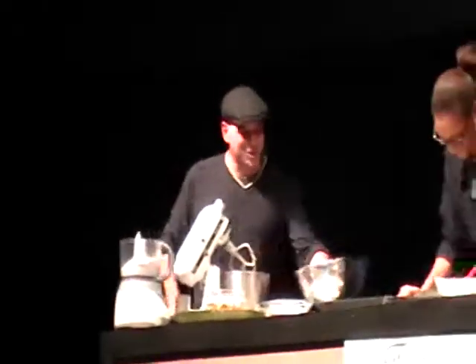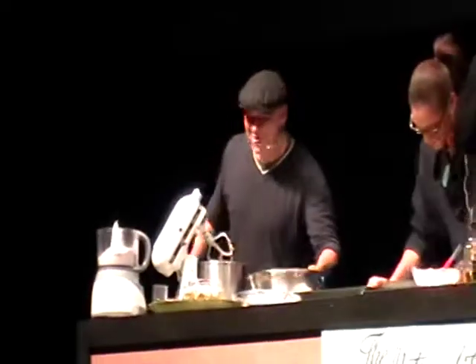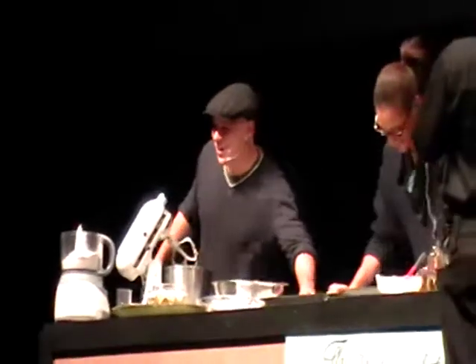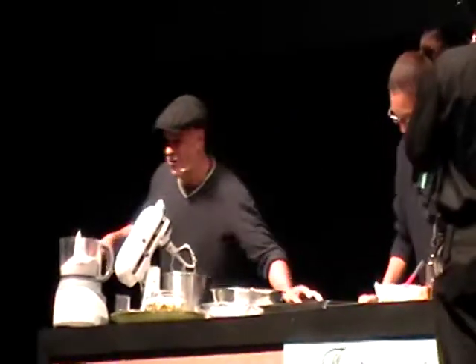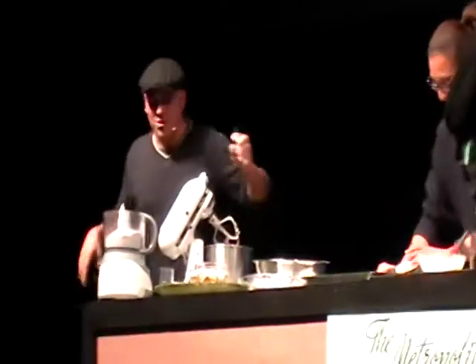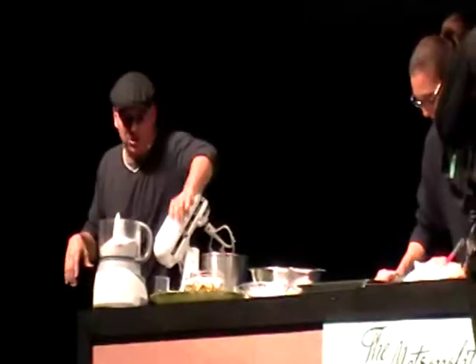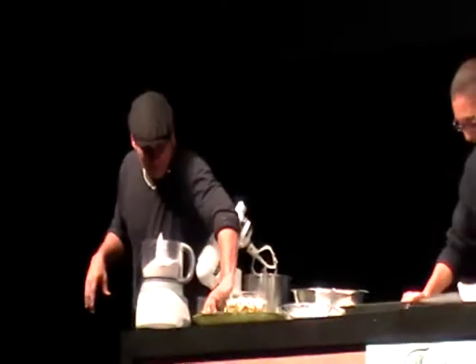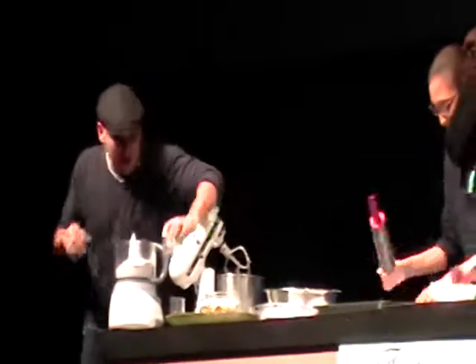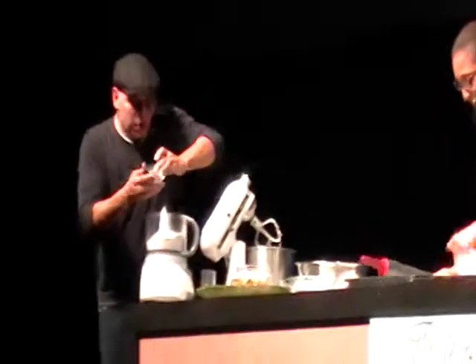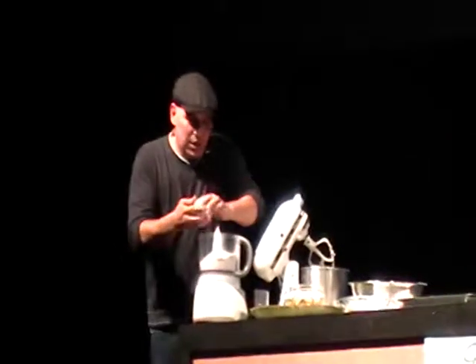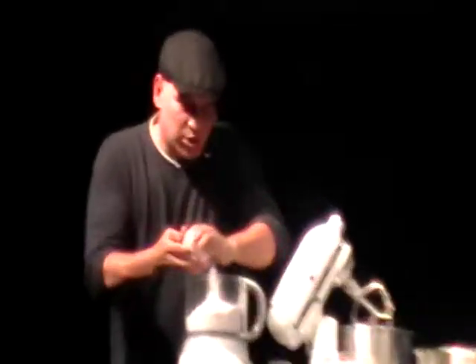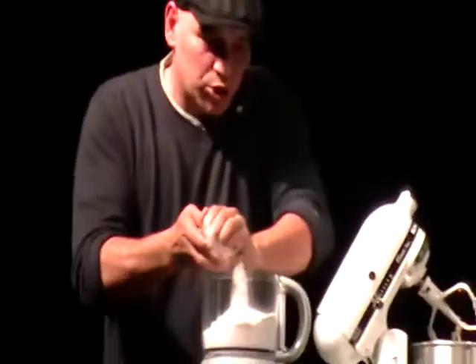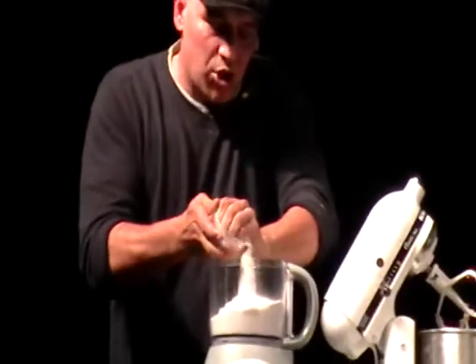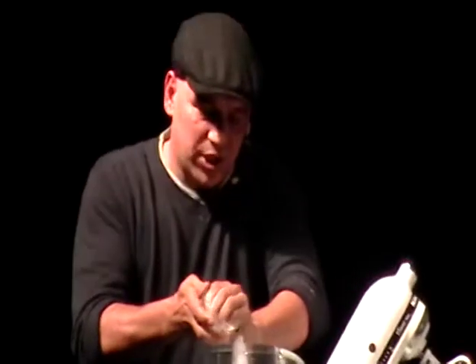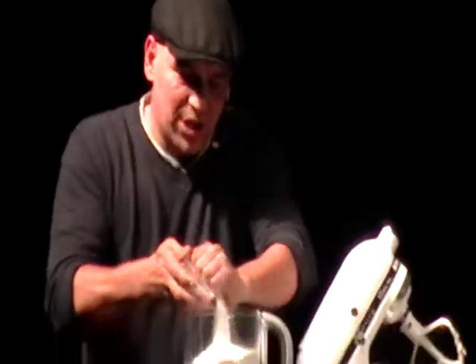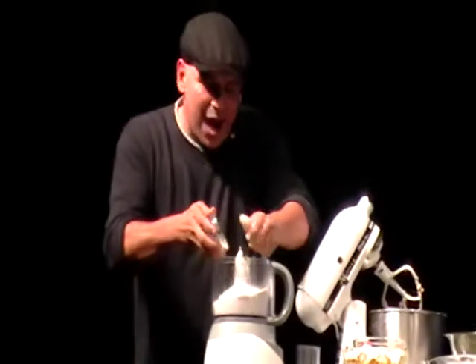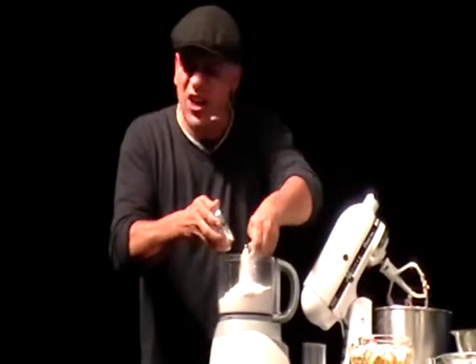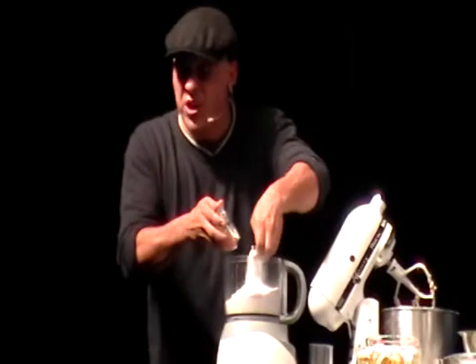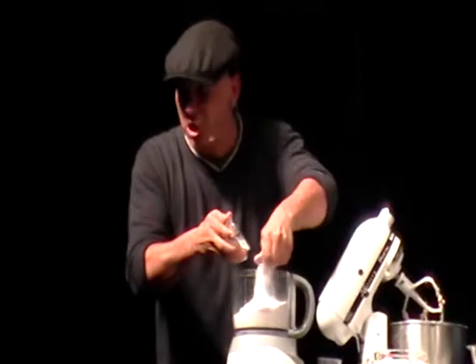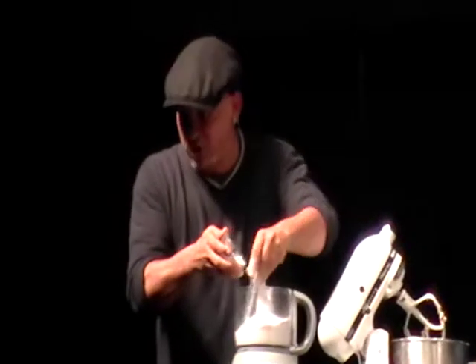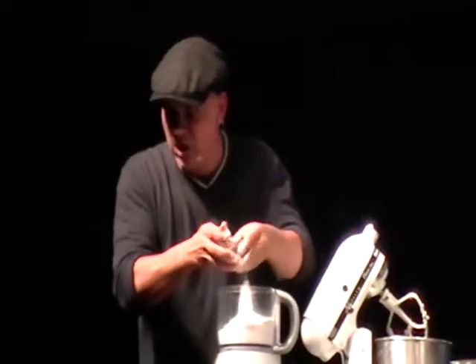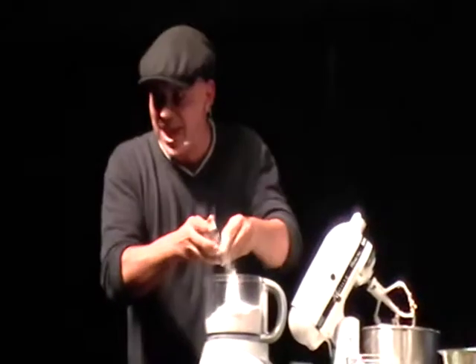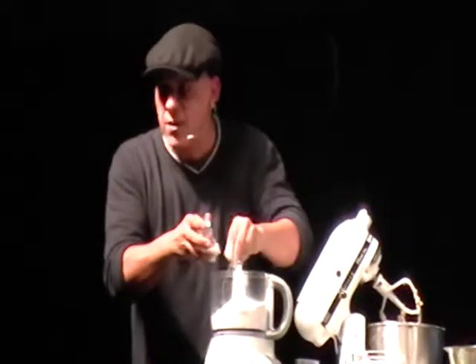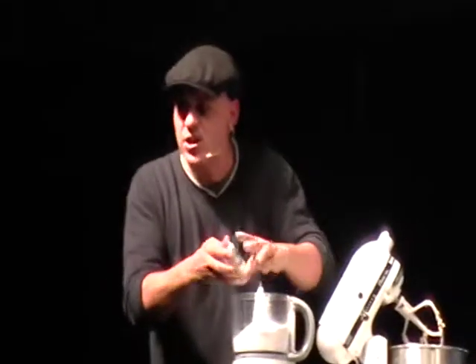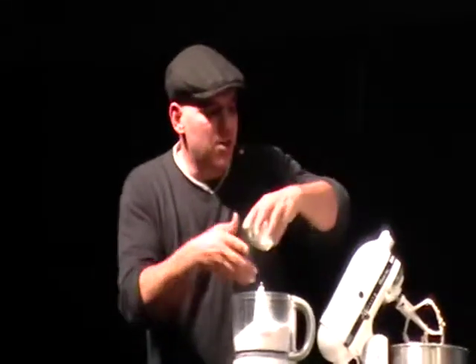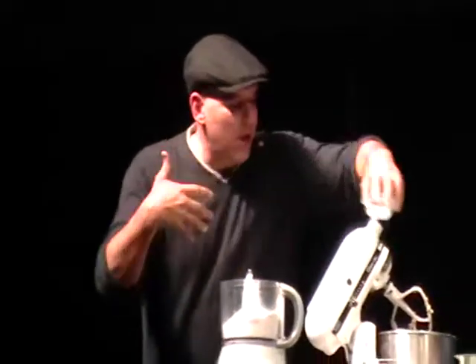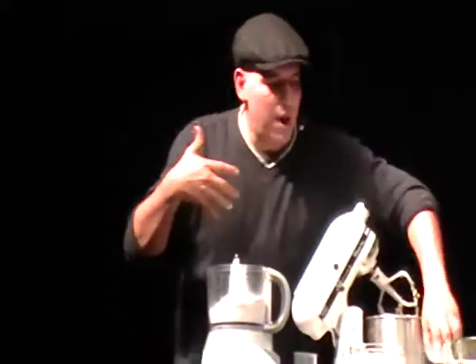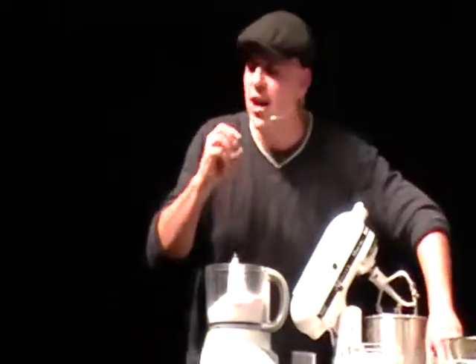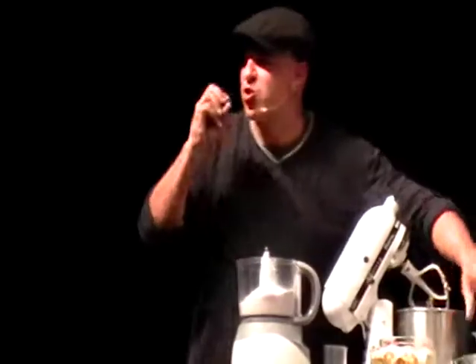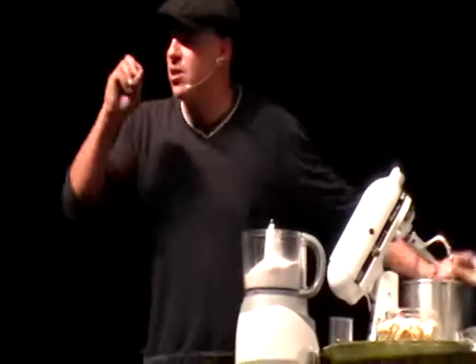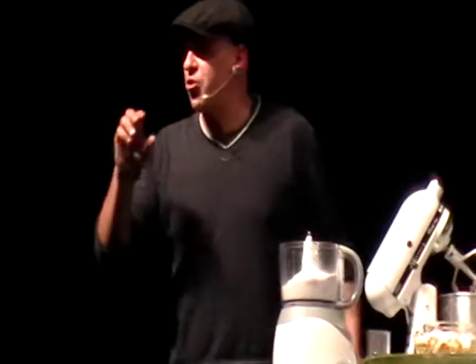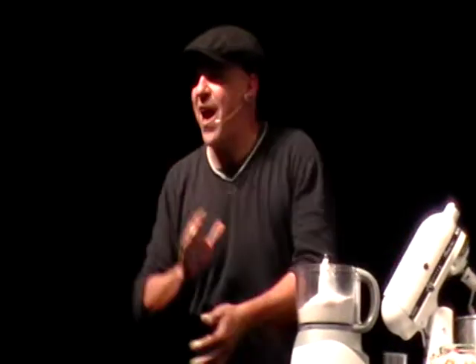I'm going to put the flour in the mixer. I'm going to put some kosher salt in the mixture, and I put a little bit of sugar in this, too. Because I like sweet, salty, fatty. Those are flavors that I really like together.